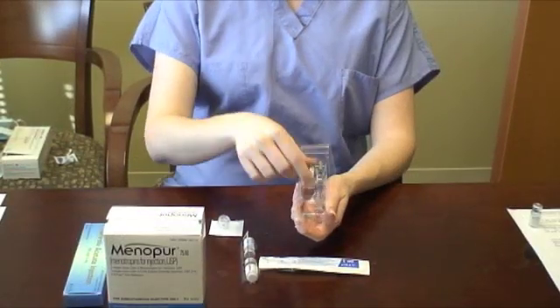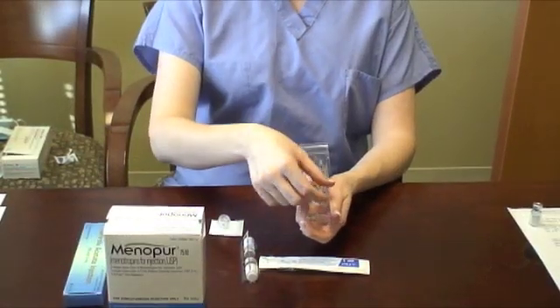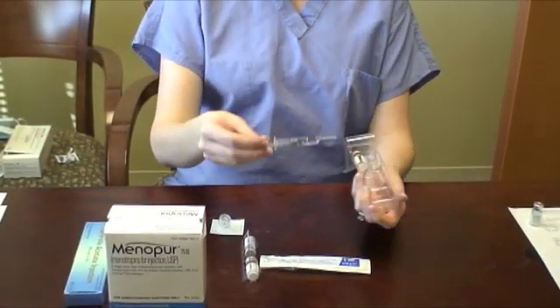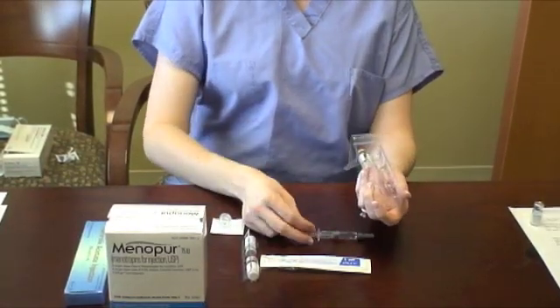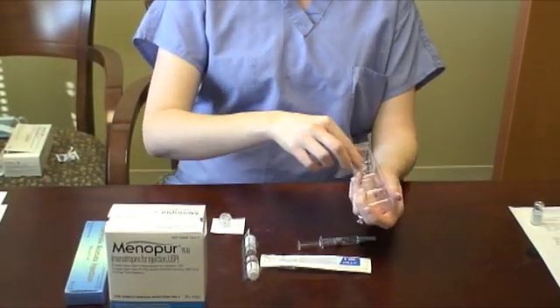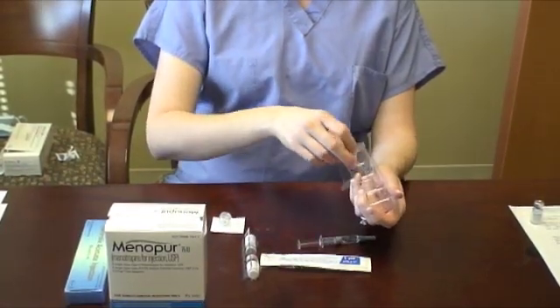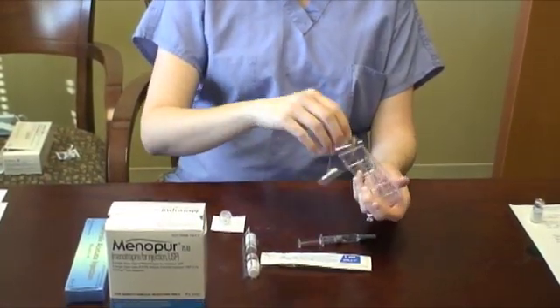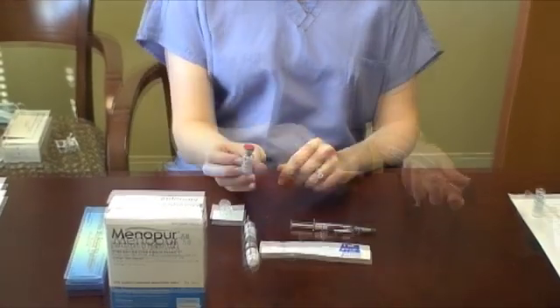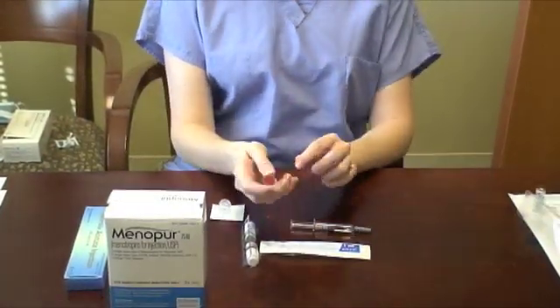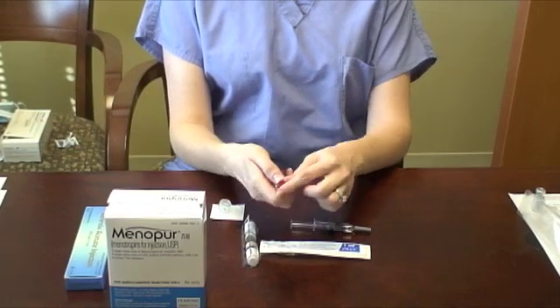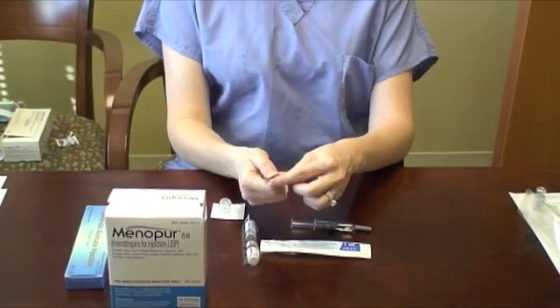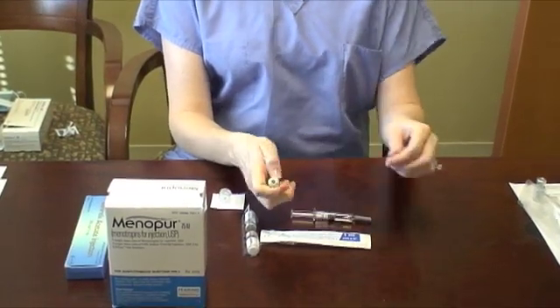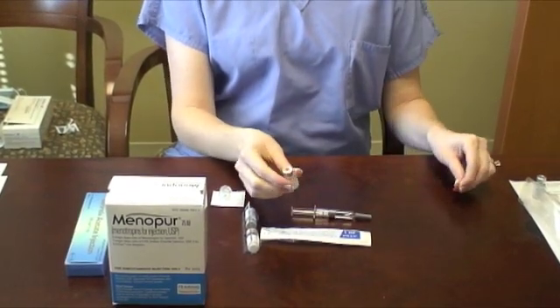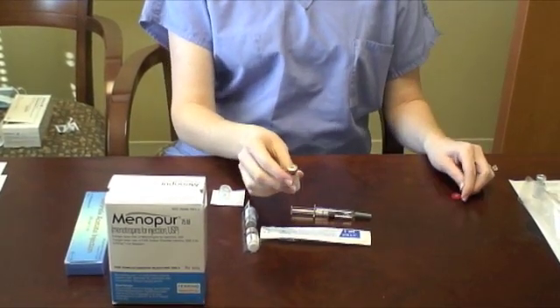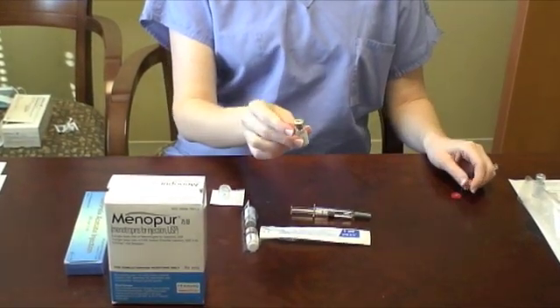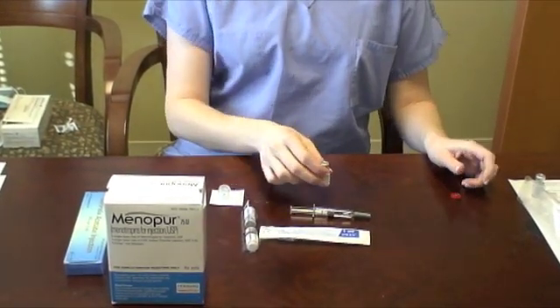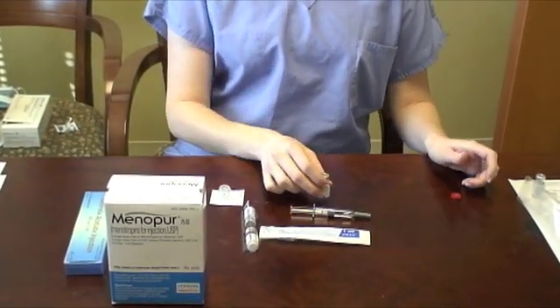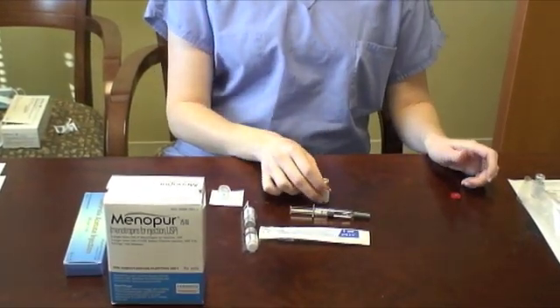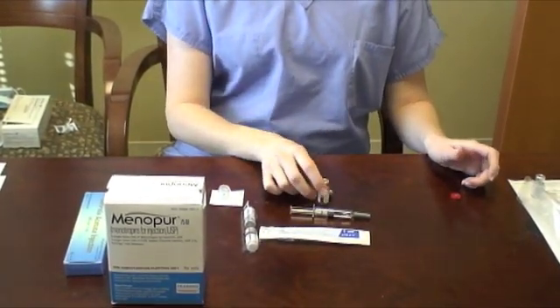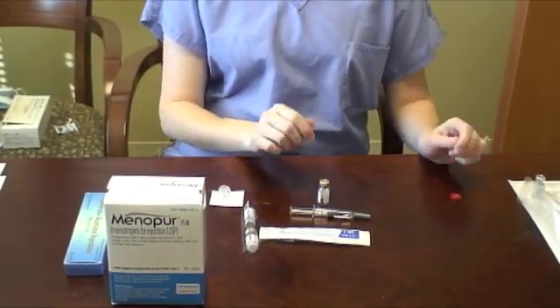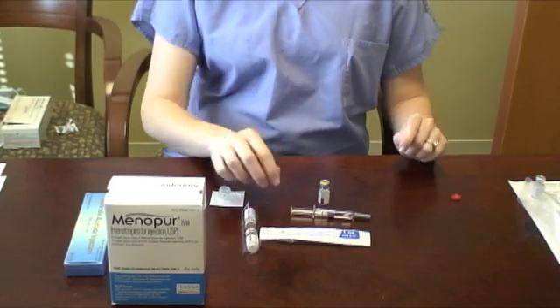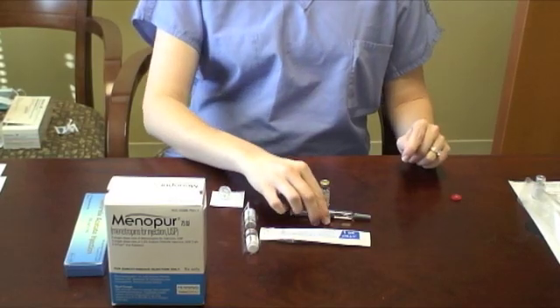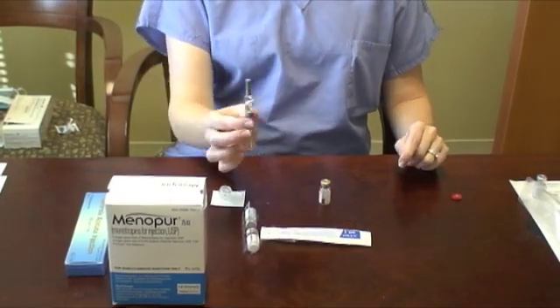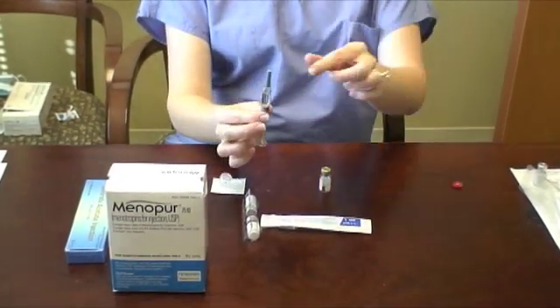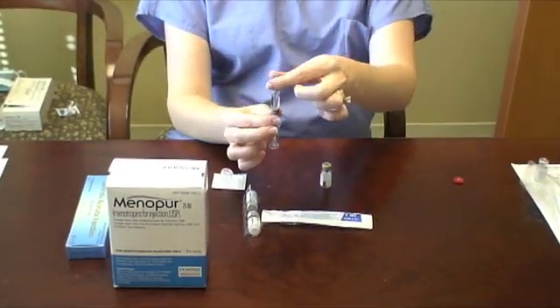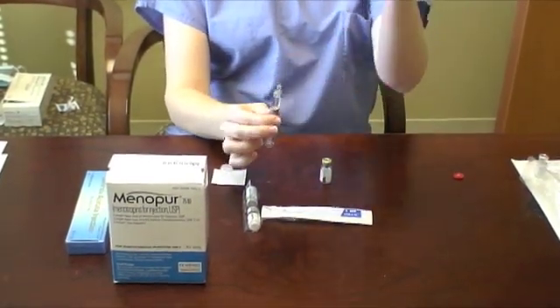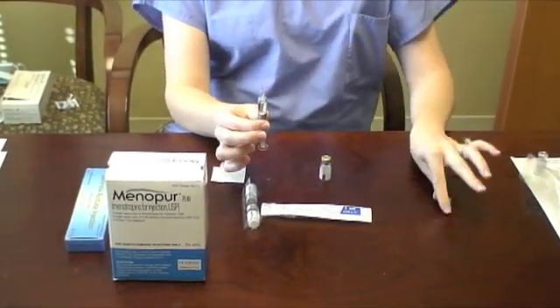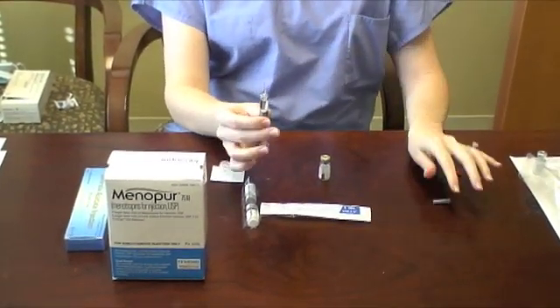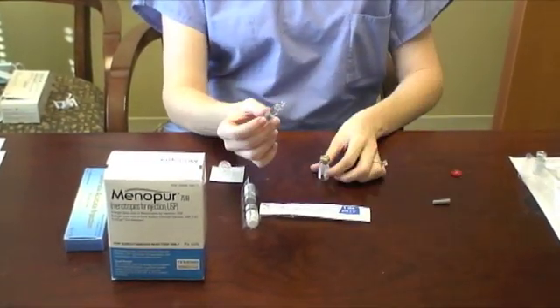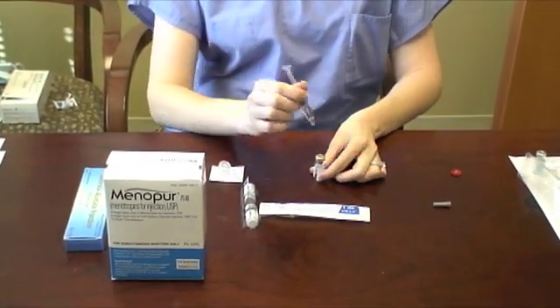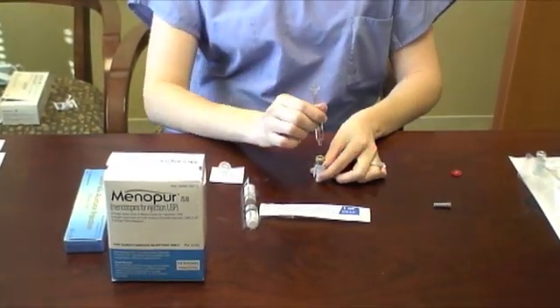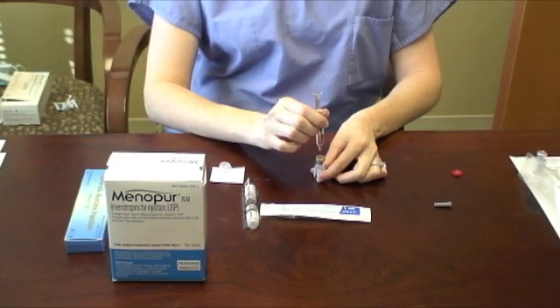Open the smaller package and remove the cap from the powder vial. Pull off the rubber cap from the syringe of saline. Inject the entire syringe of saline into the Gonylef powder vial. This will dissolve the vial completely.